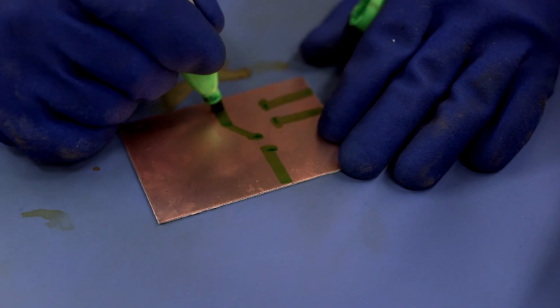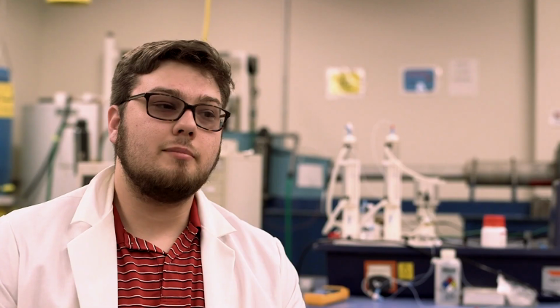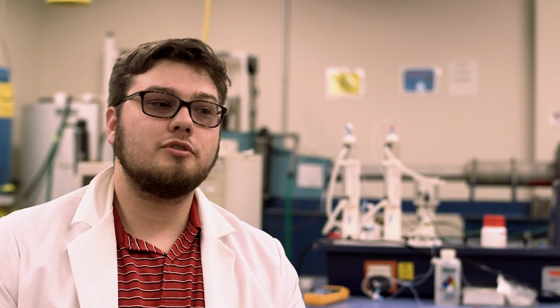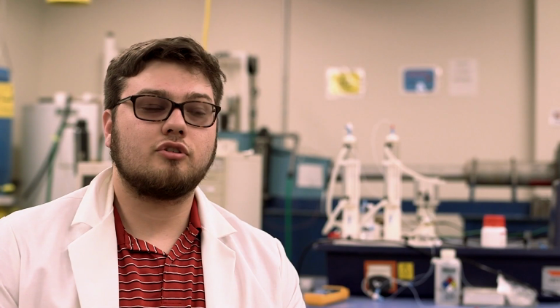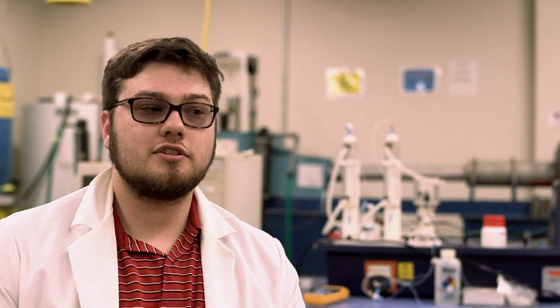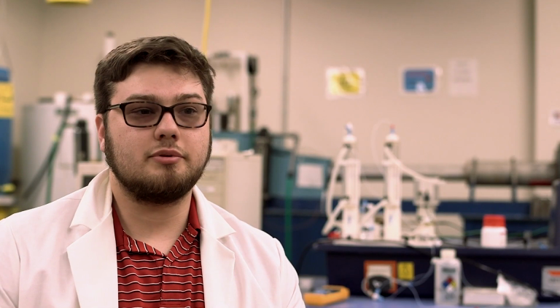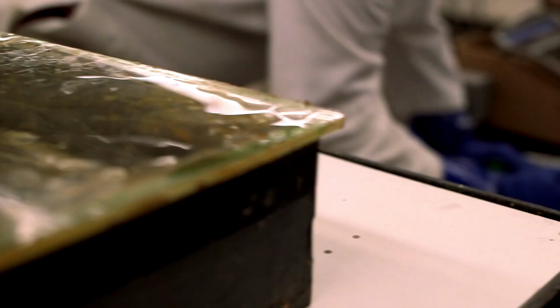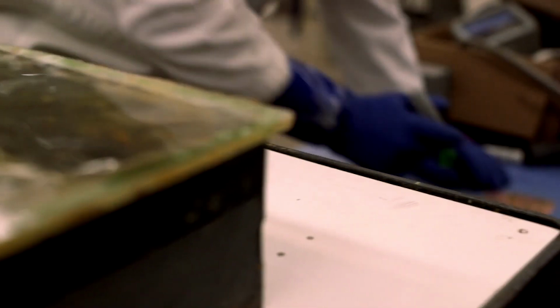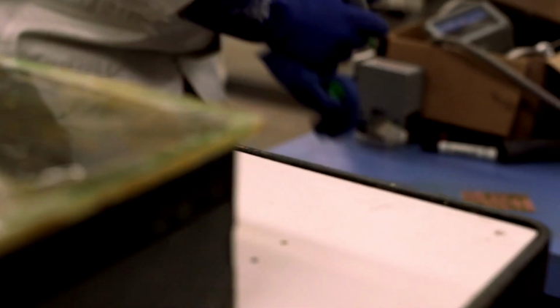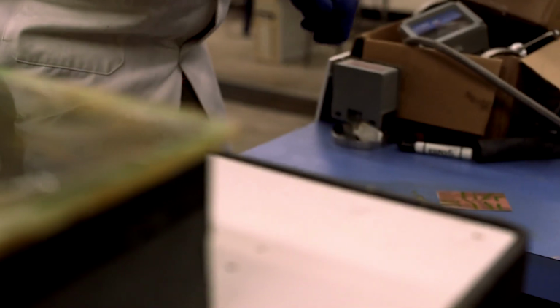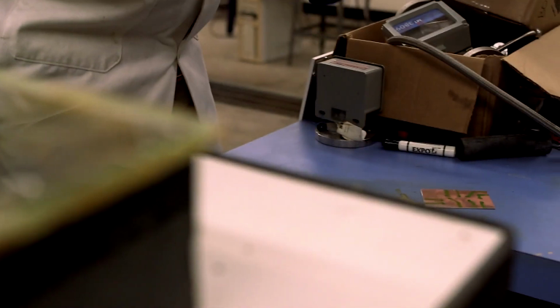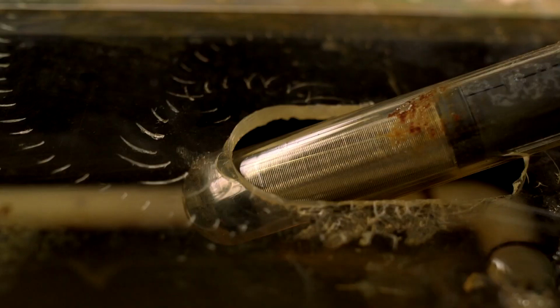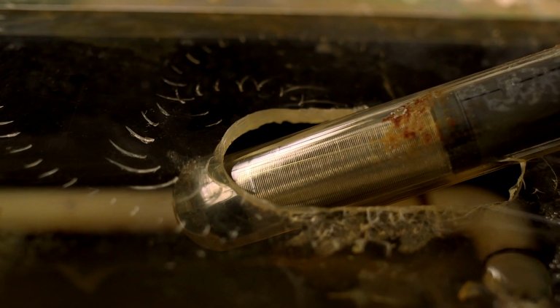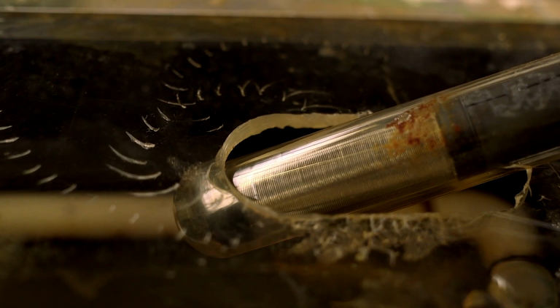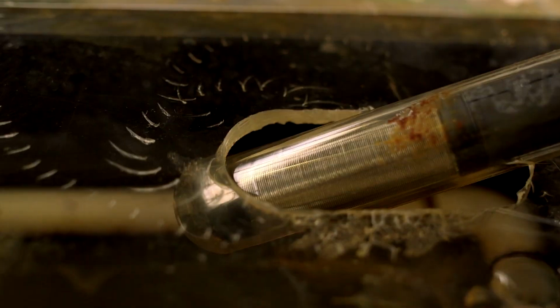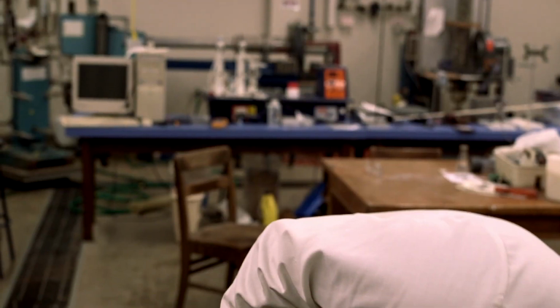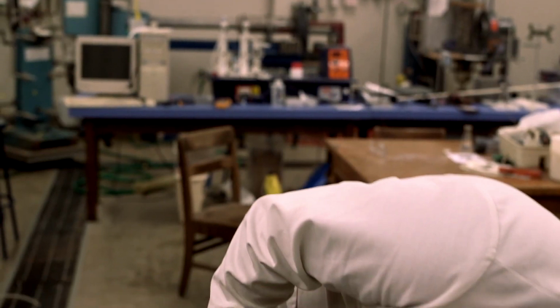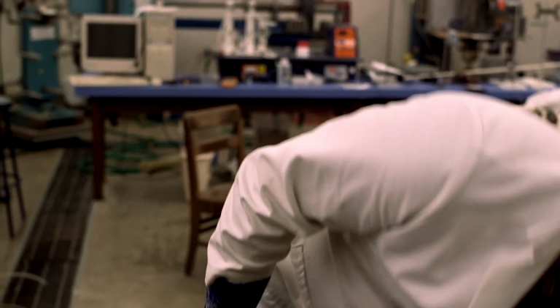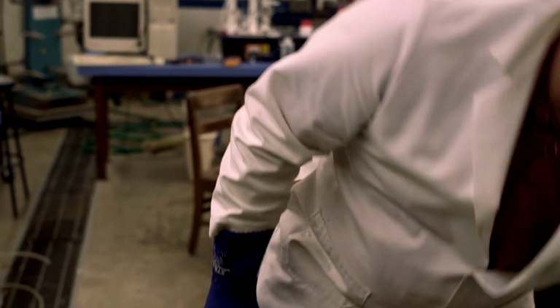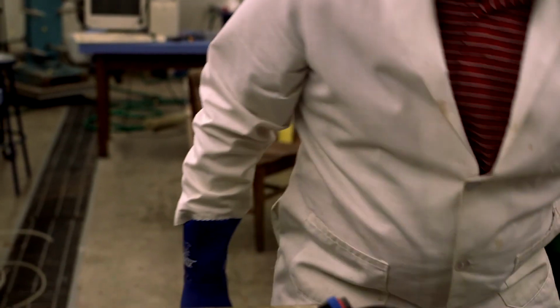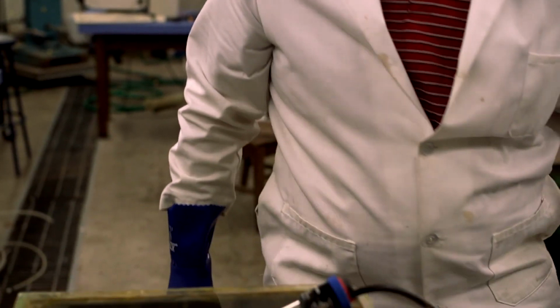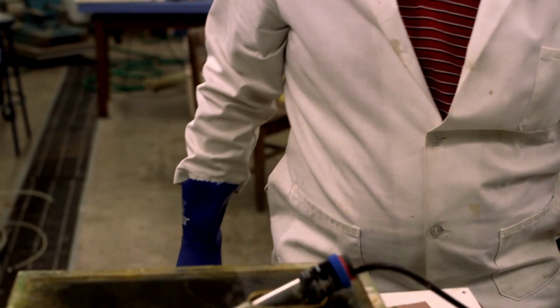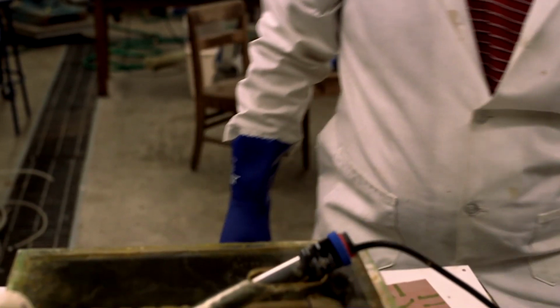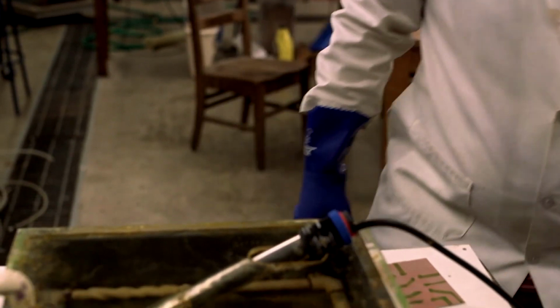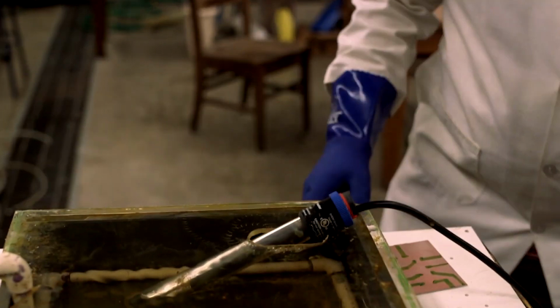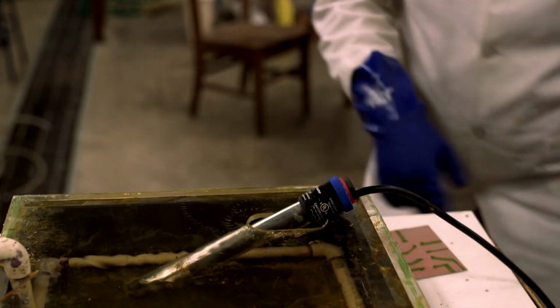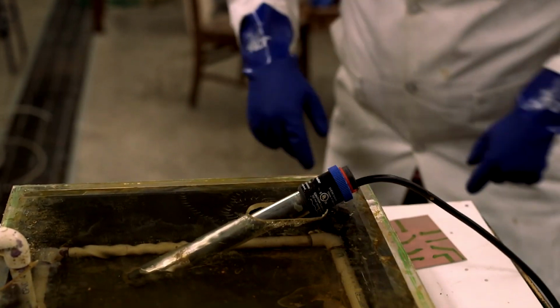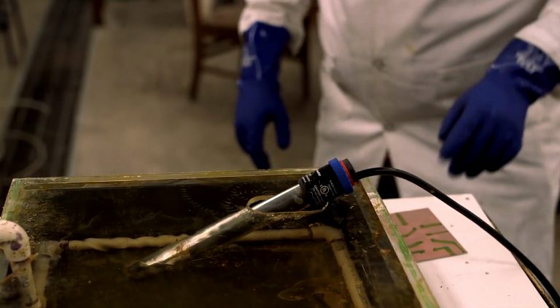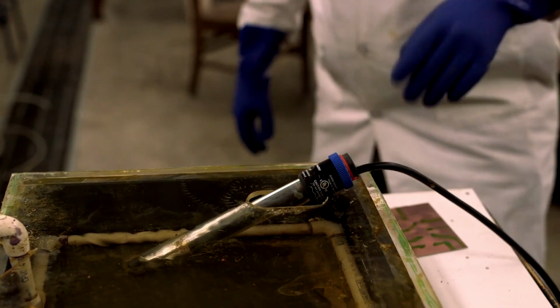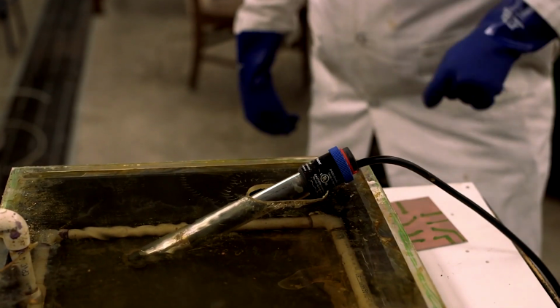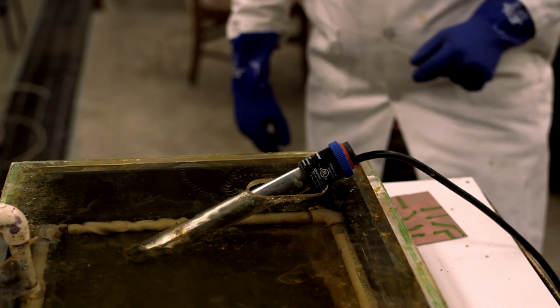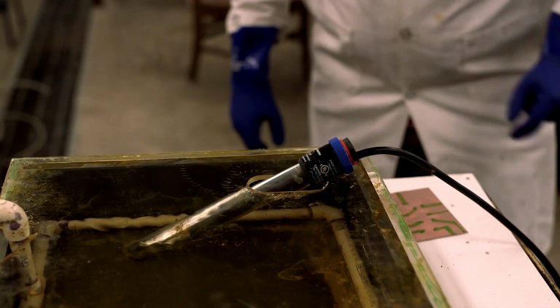It promotes cross-disciplinary projects because chemical engineers can design circuit boards for mechanical engineering projects and electrical engineering projects.